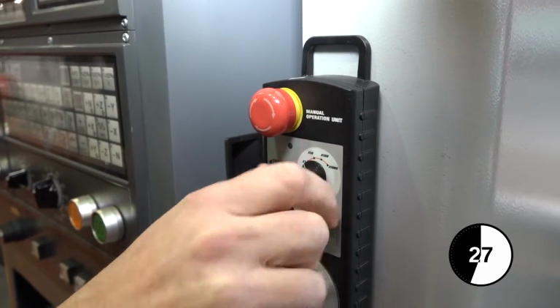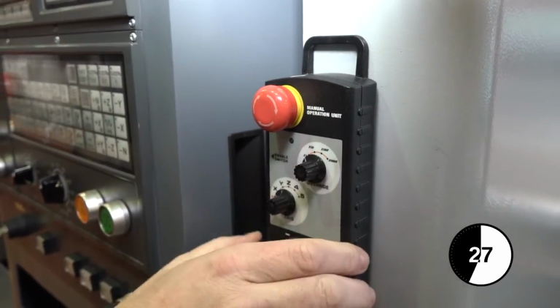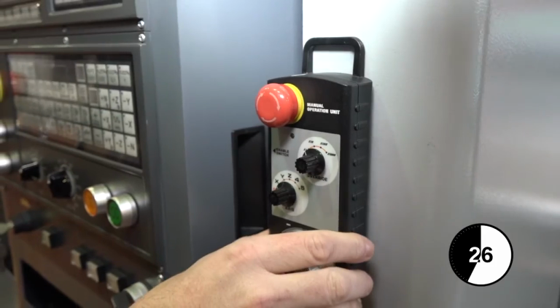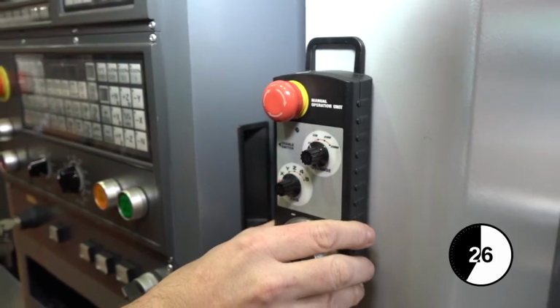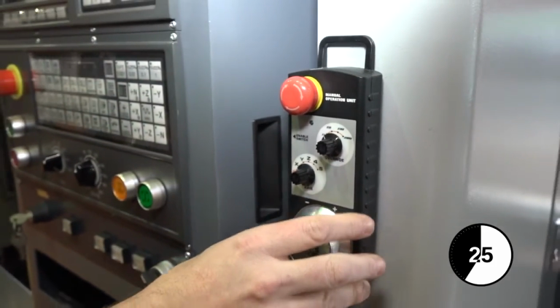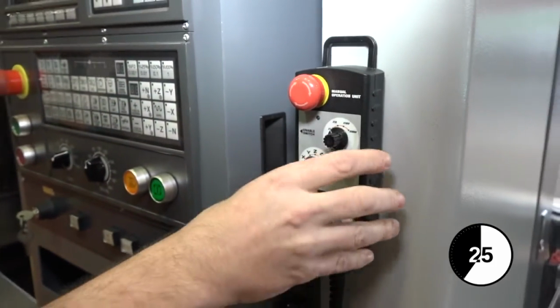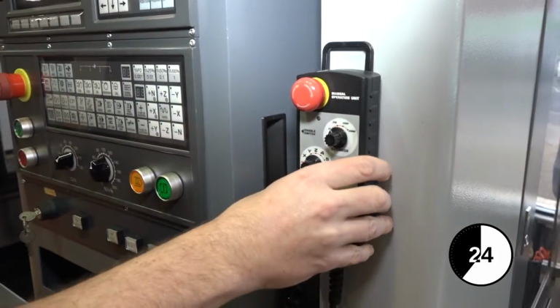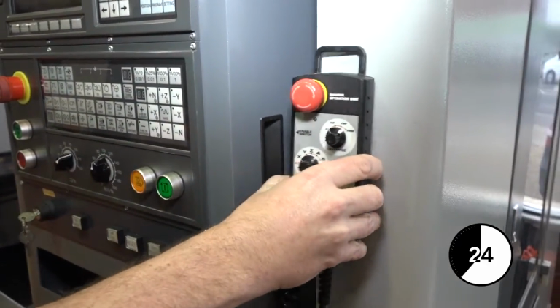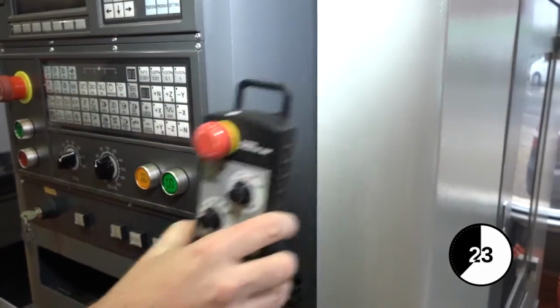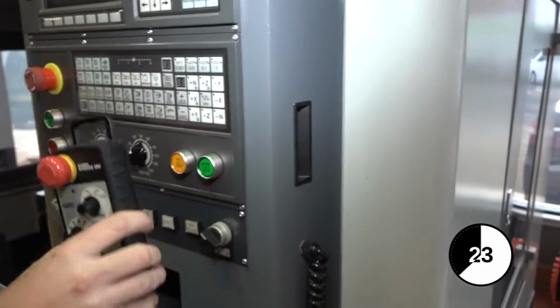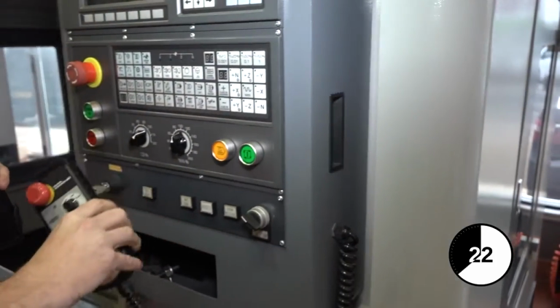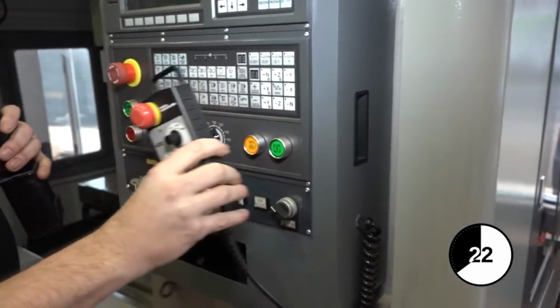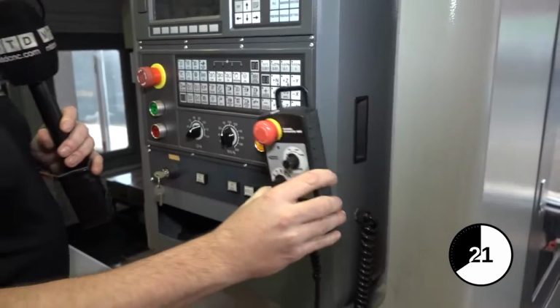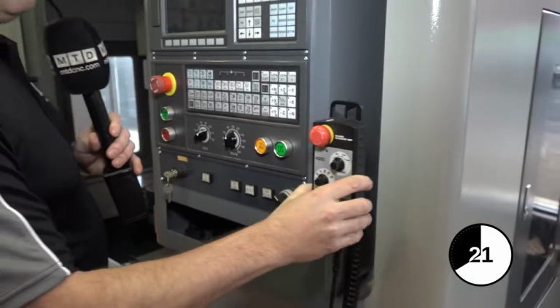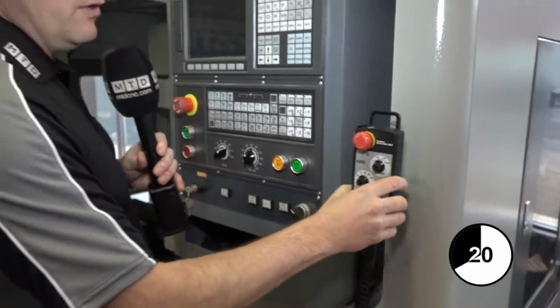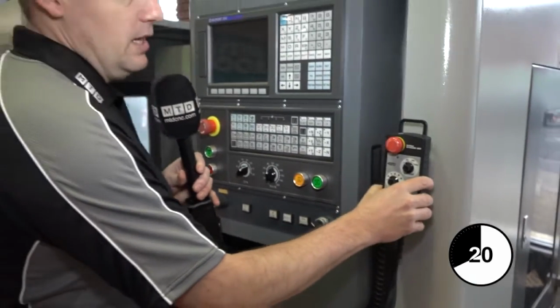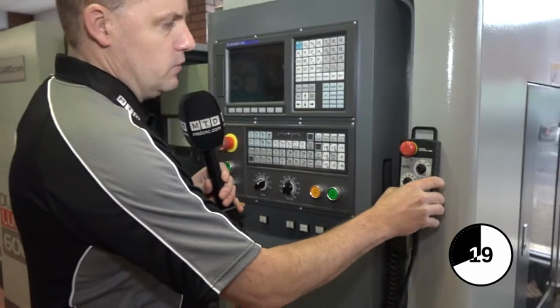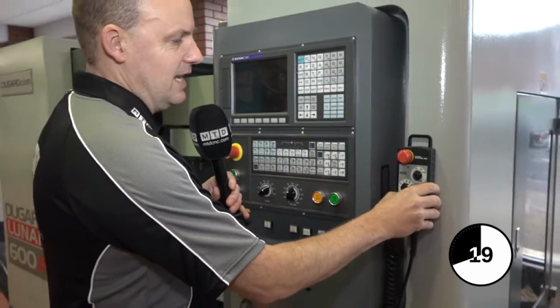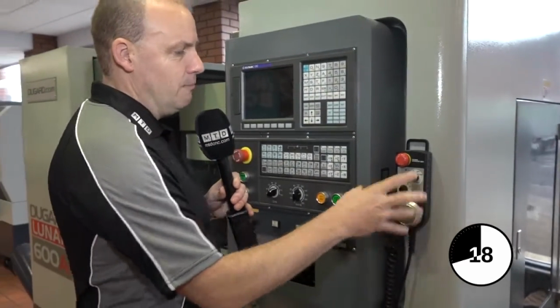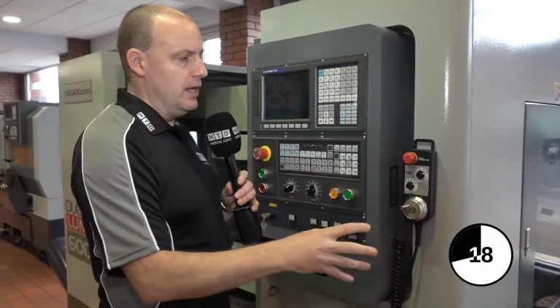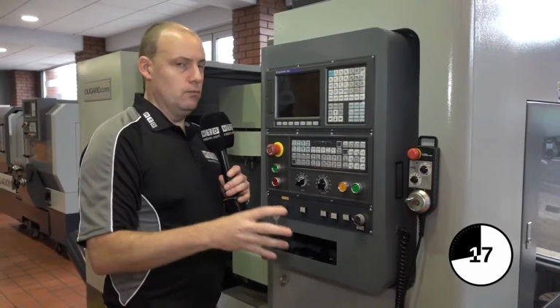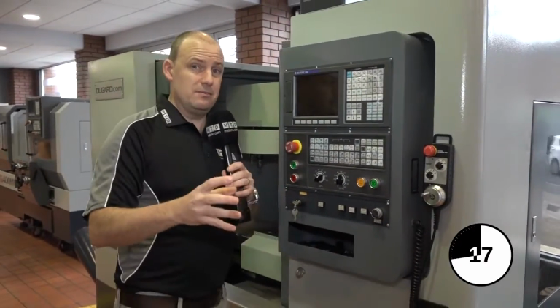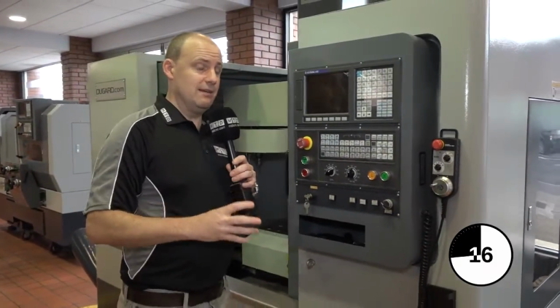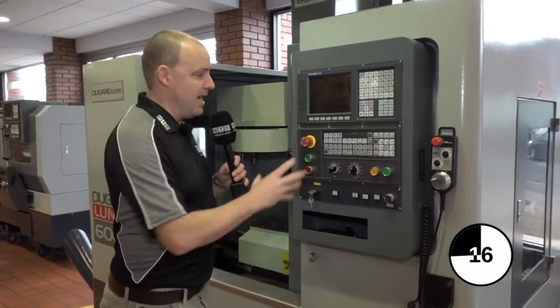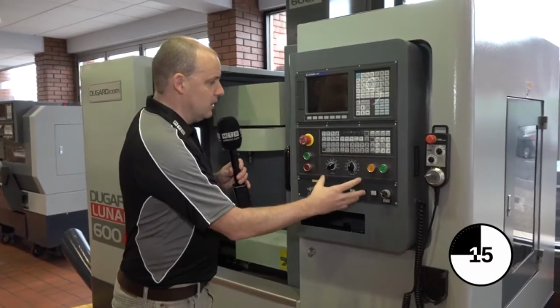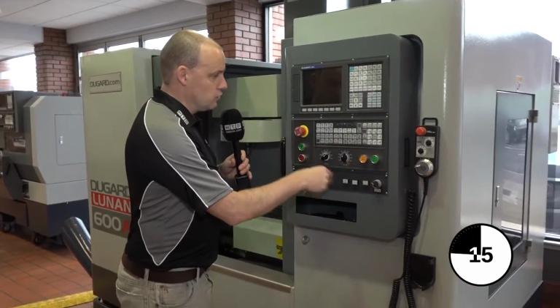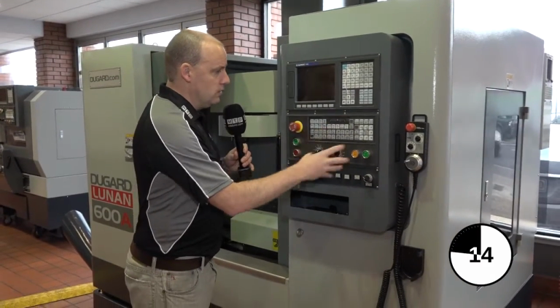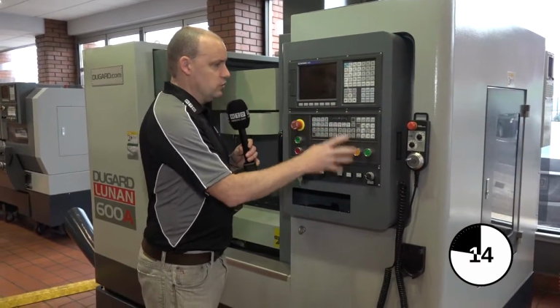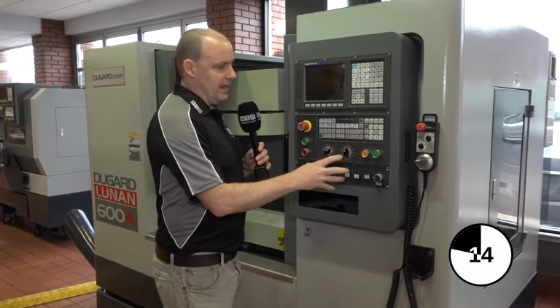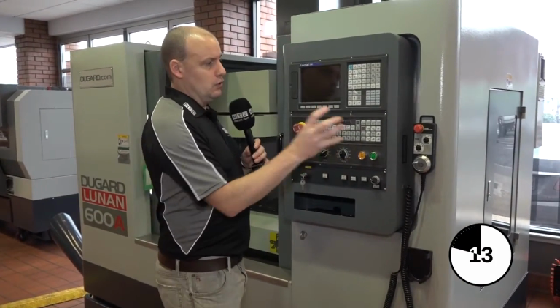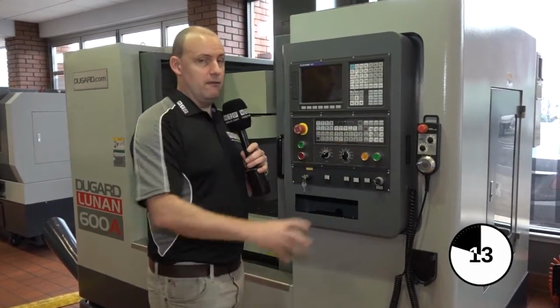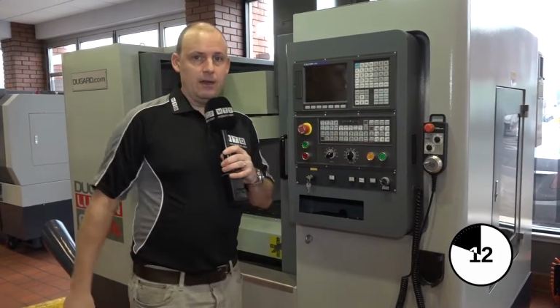The idea behind this hand wheel means that you can take it off and put it into the machine and actually manoeuvre the machine while you're setting a component. It gives you more flexibility than having to go back to the control to jog the axis — you can do it from the hand wheel.